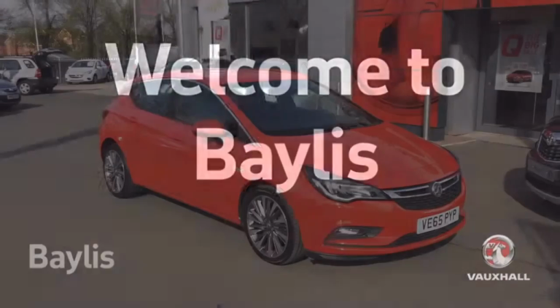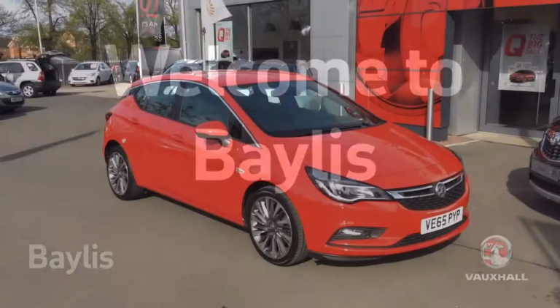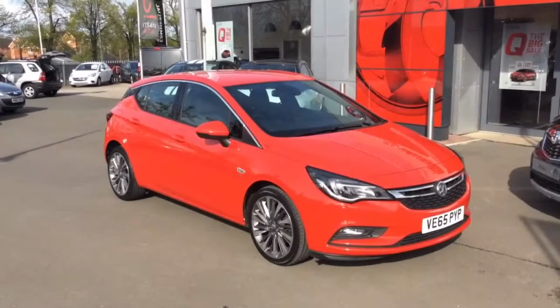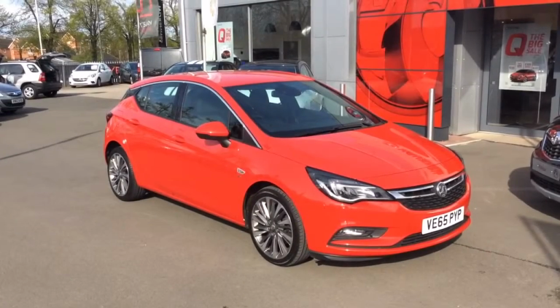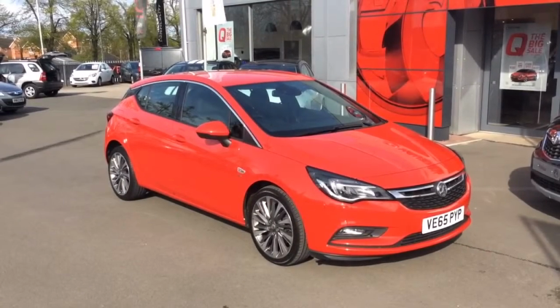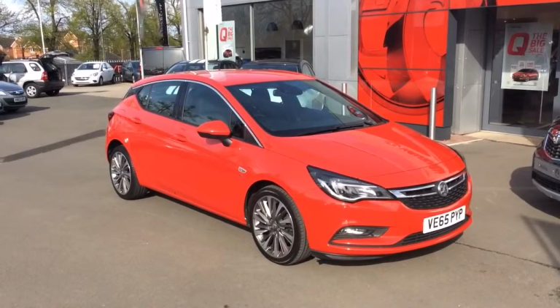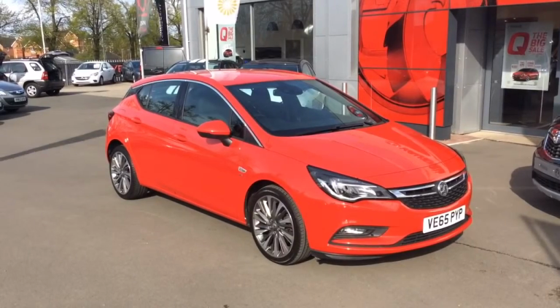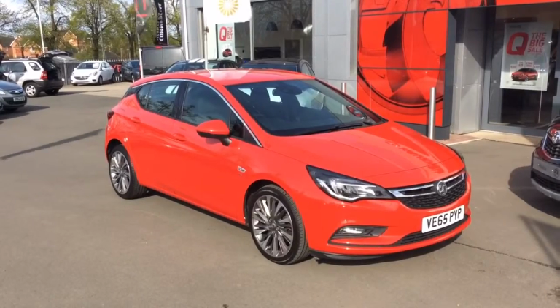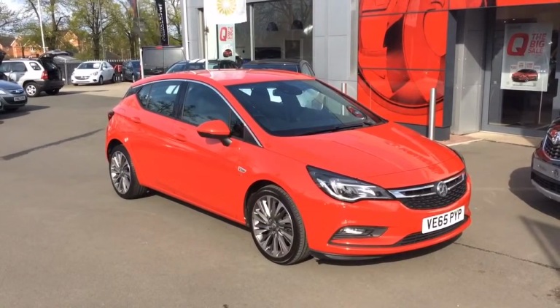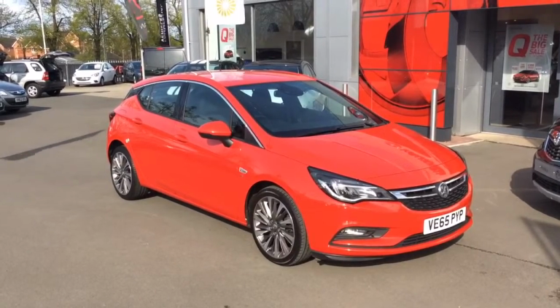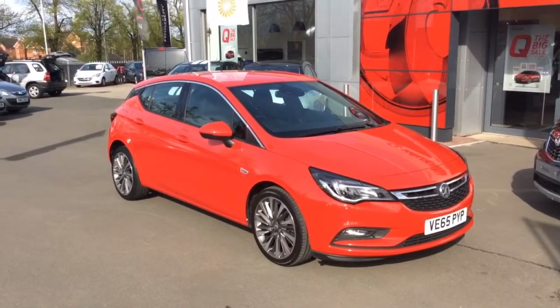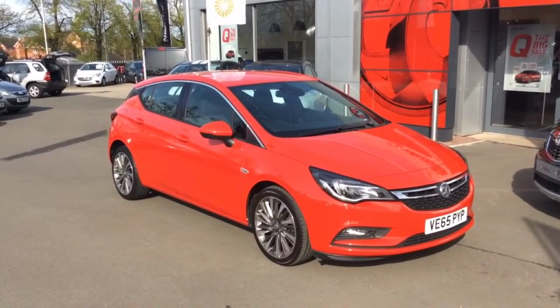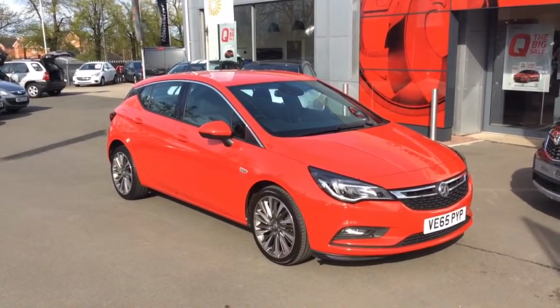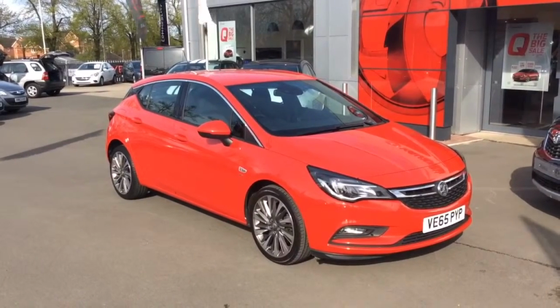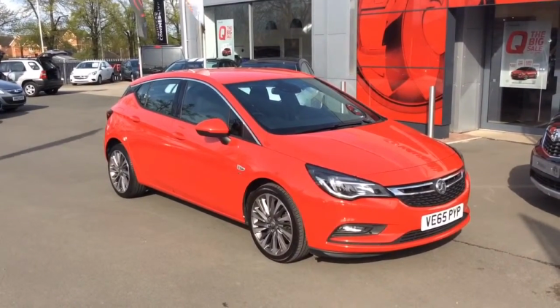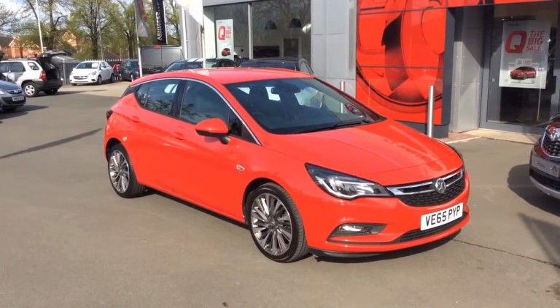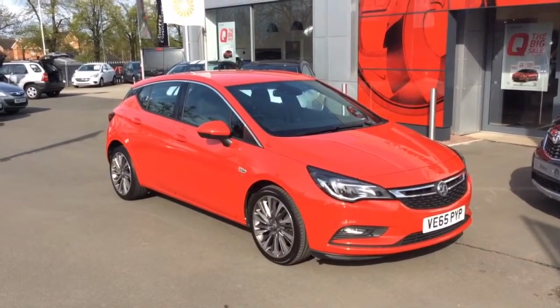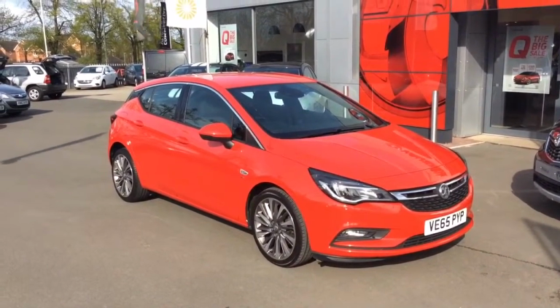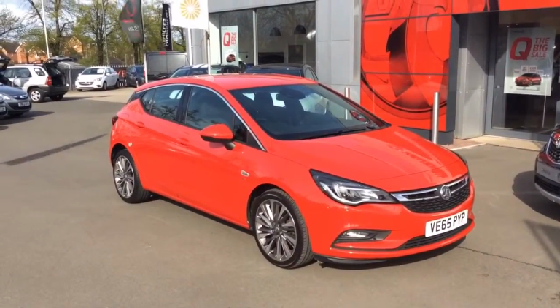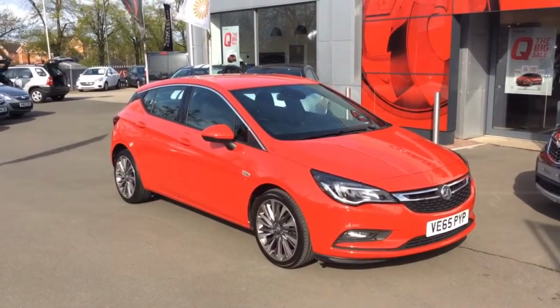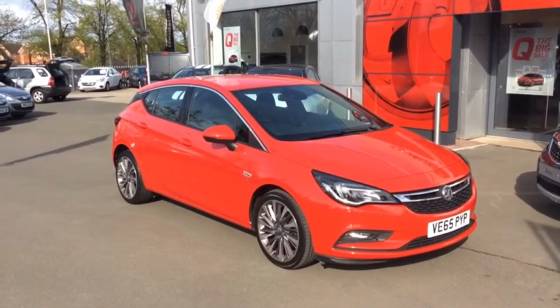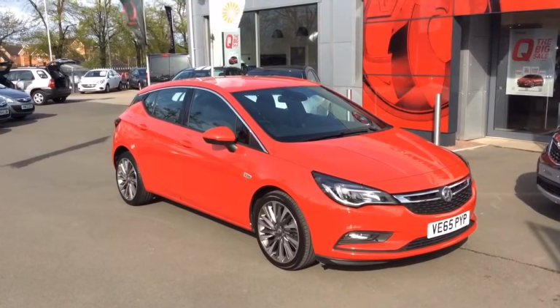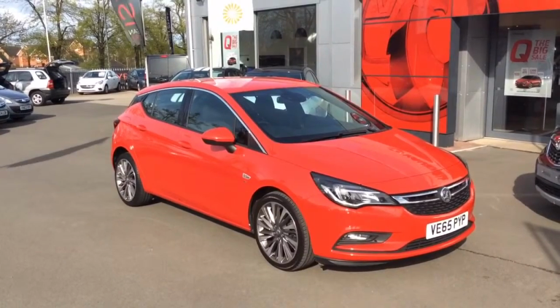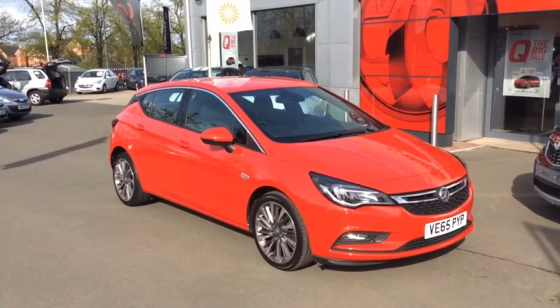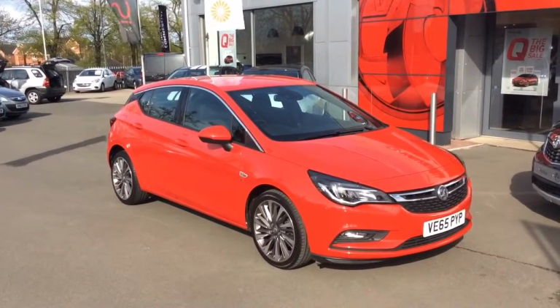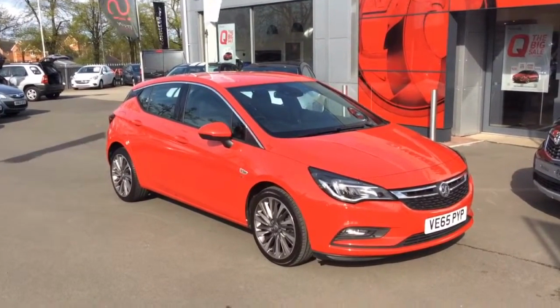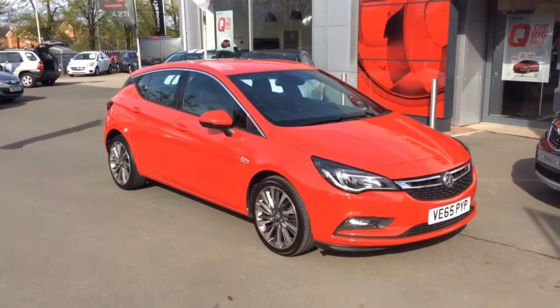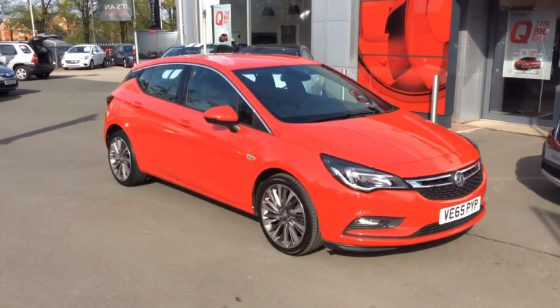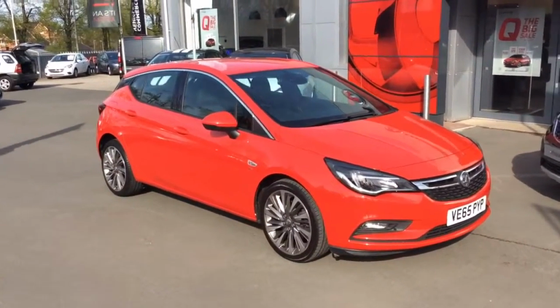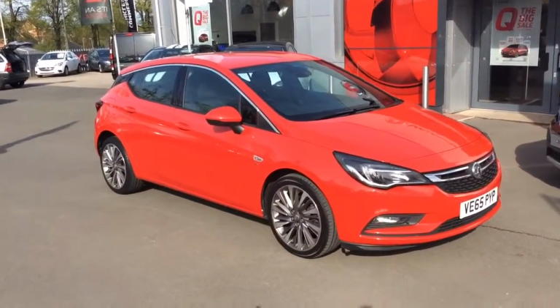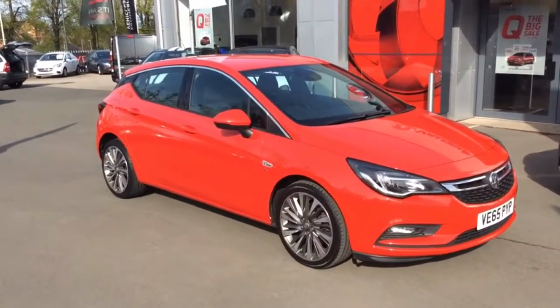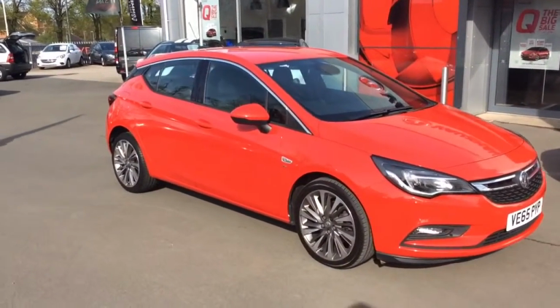Welcome to Bailey's Vauxhall. Today we are viewing a Network Q approved 65 plate Vauxhall Astra 1.6 CDTI SRI 136bhp.